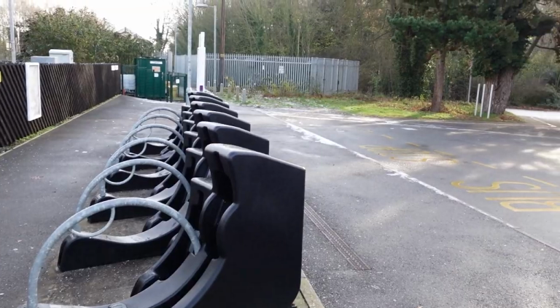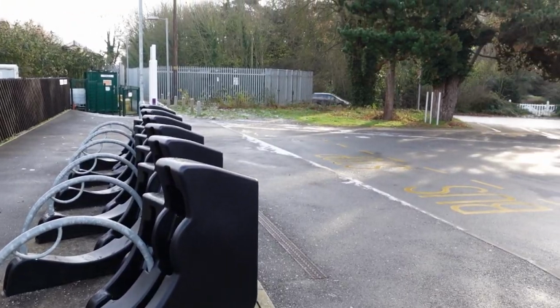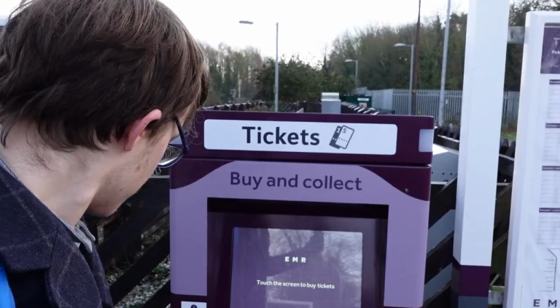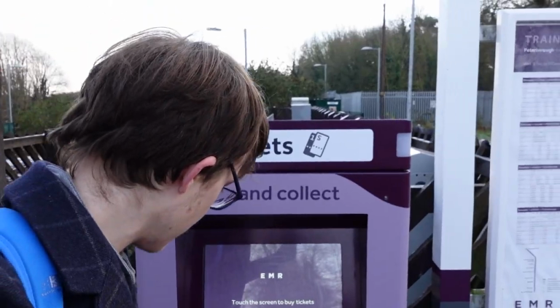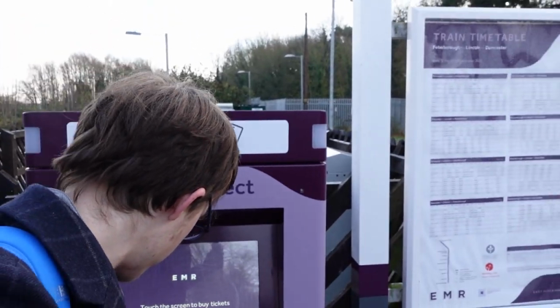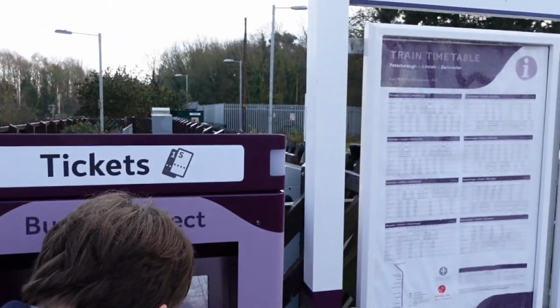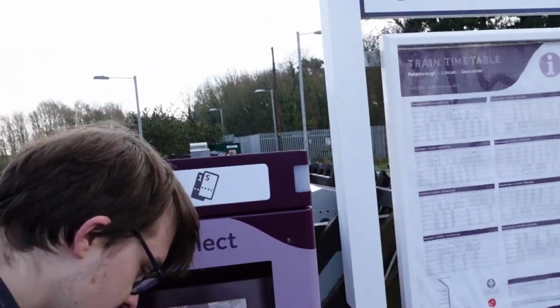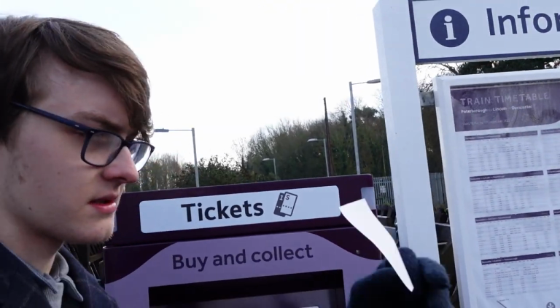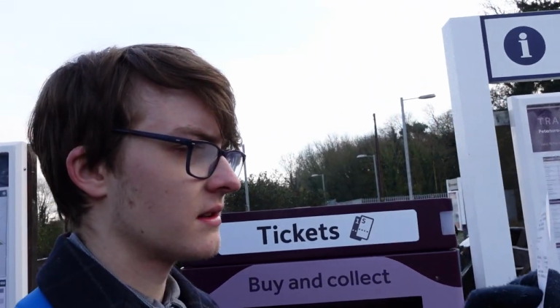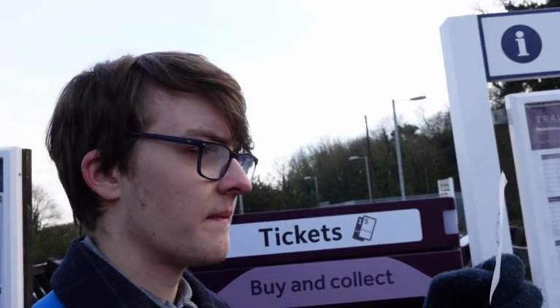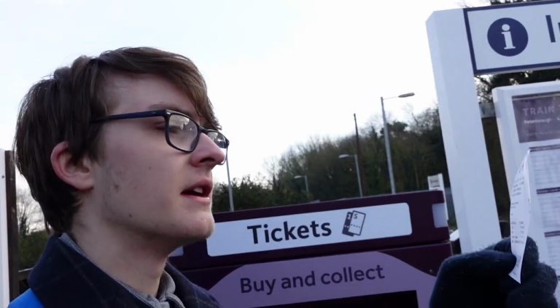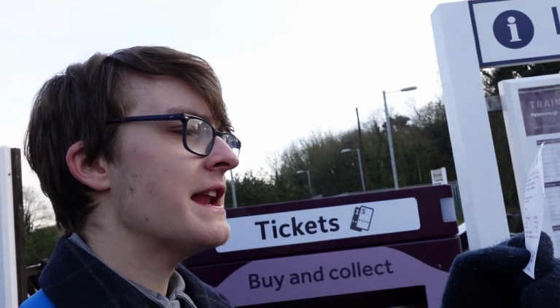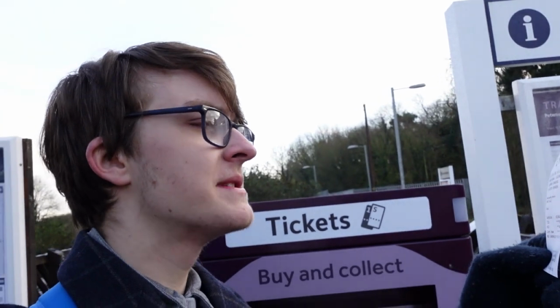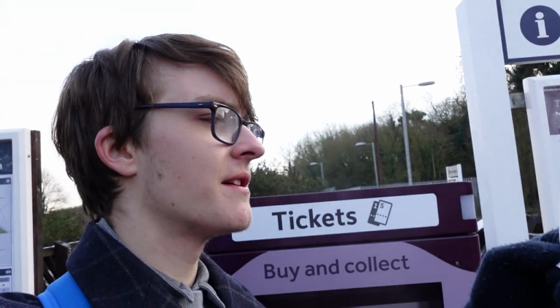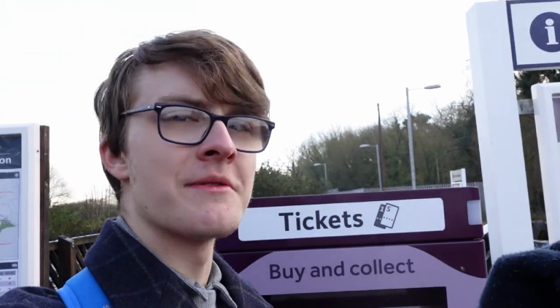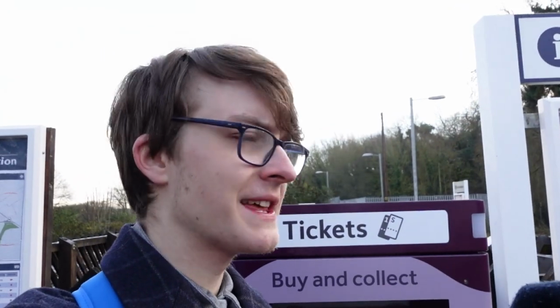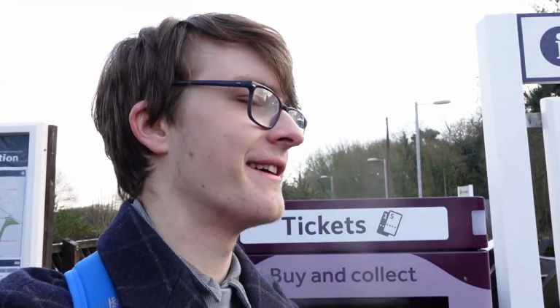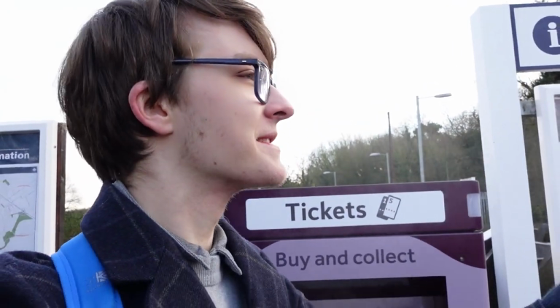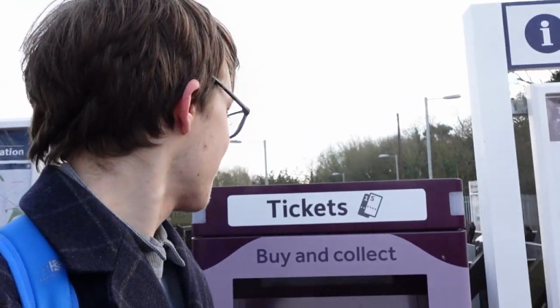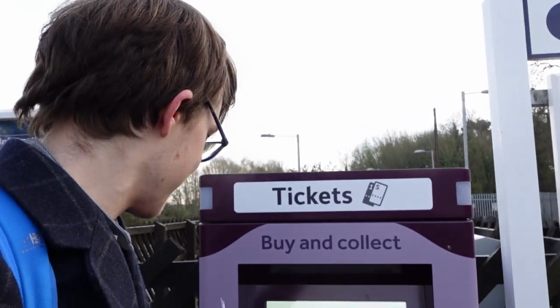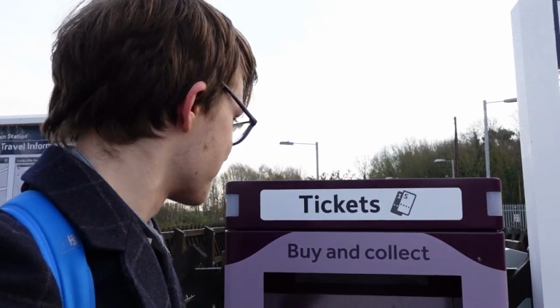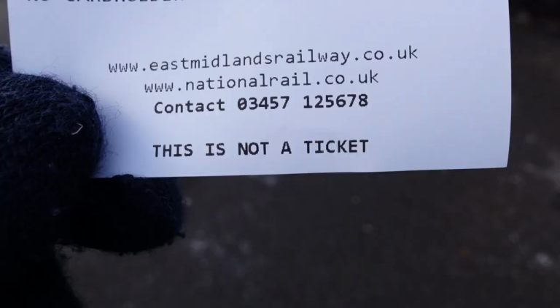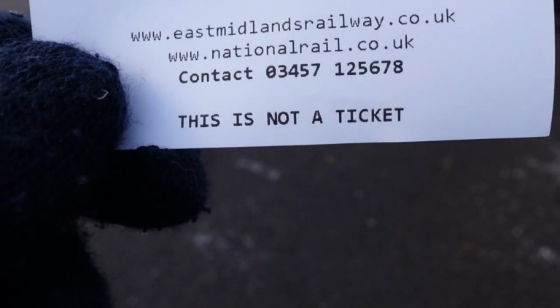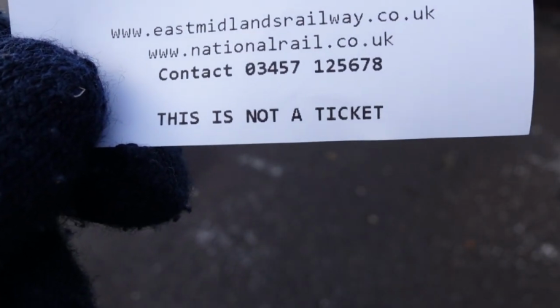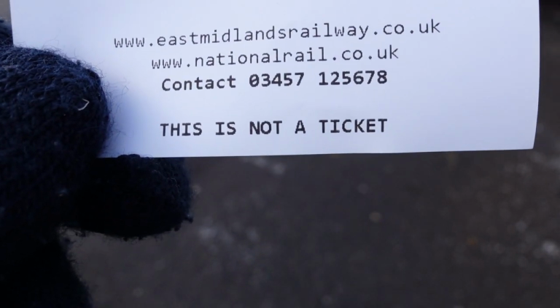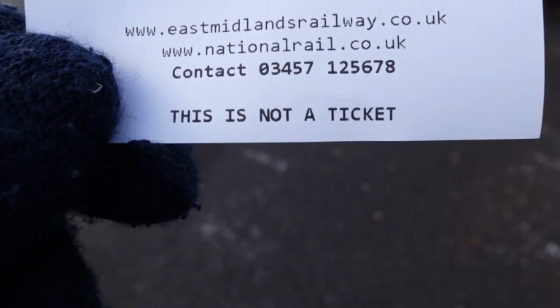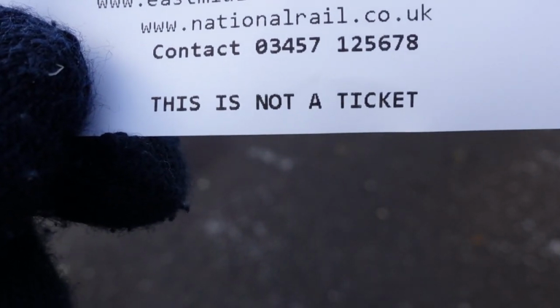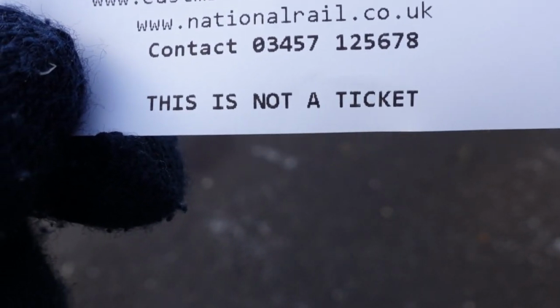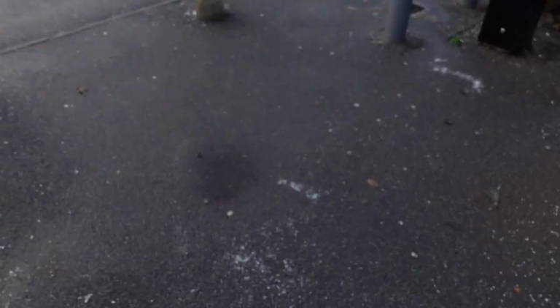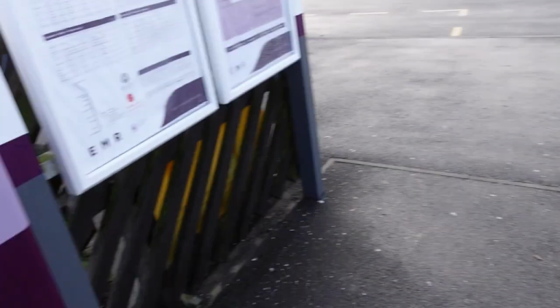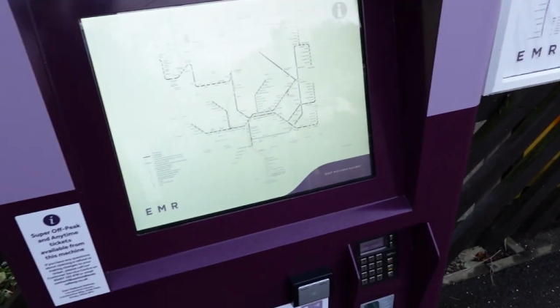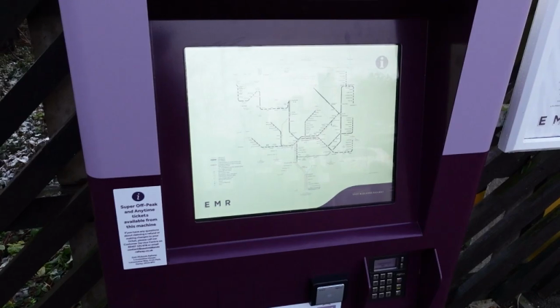Hang on a second — there's a ticket in this machine. Wait, what? It's an anytime day return from Metheringham to Lincoln. Someone's just left this ticket here in this machine. Ah, never mind, I'm mistaken. This is not a ticket. Never mind. We're good.